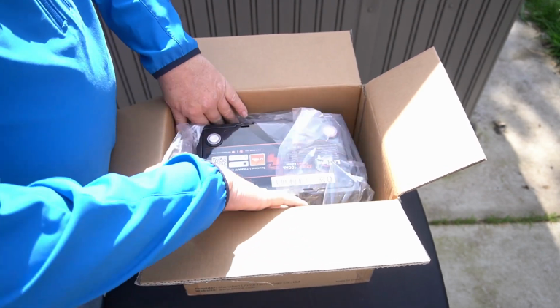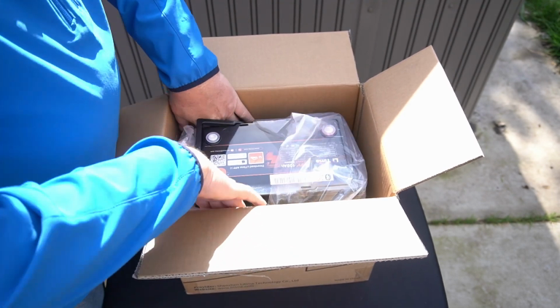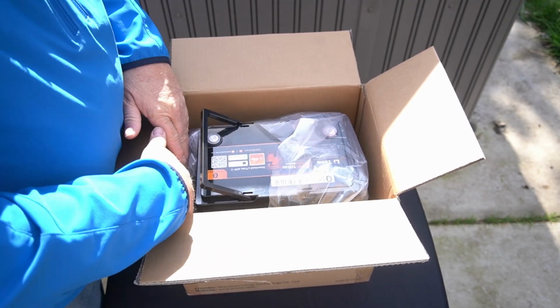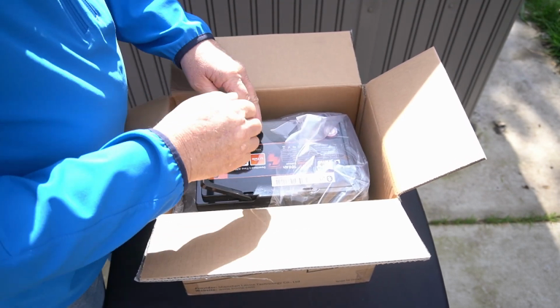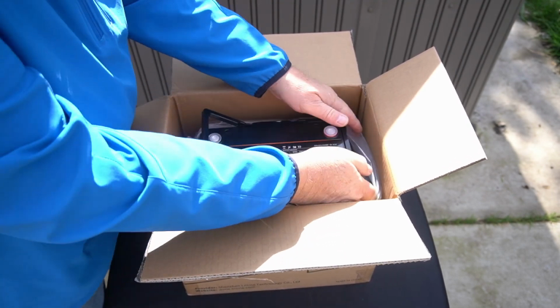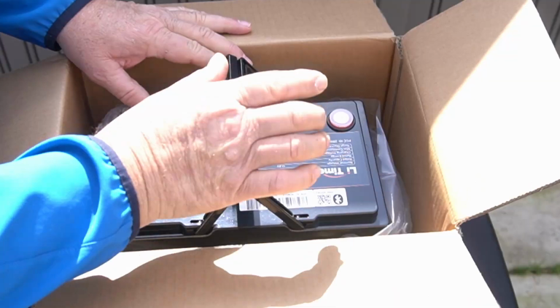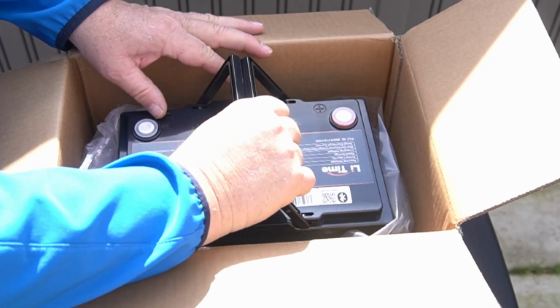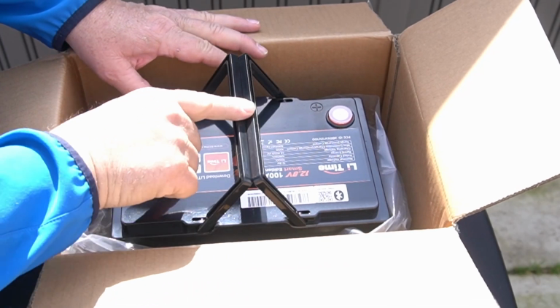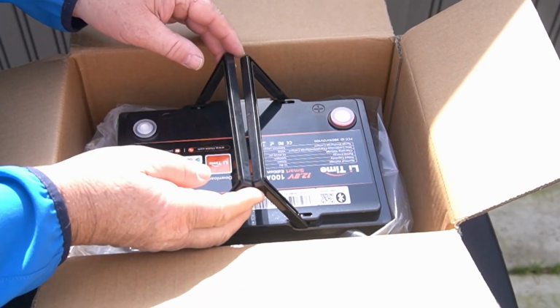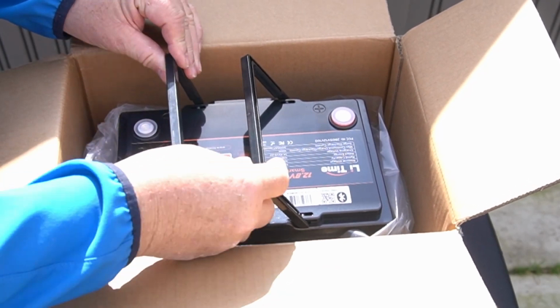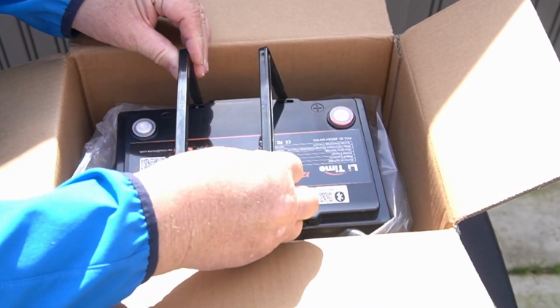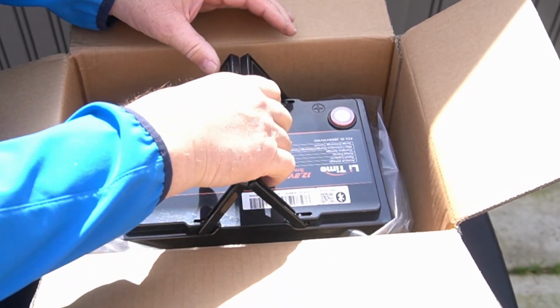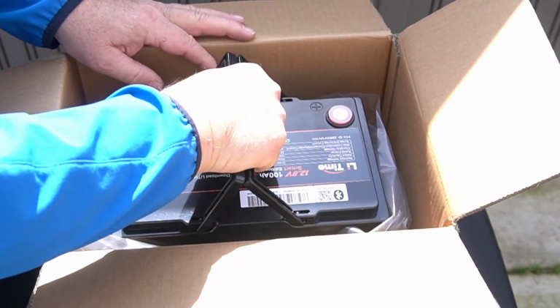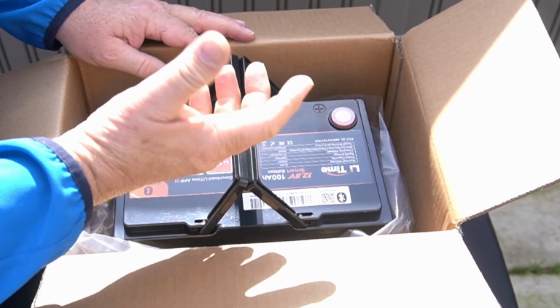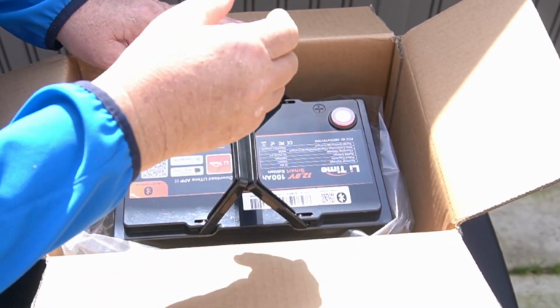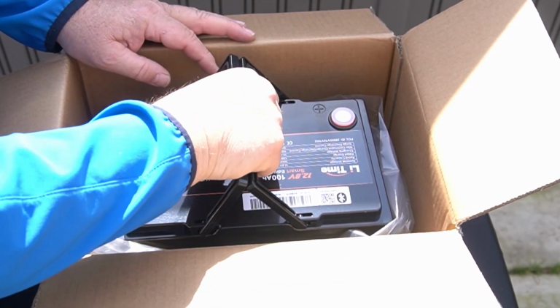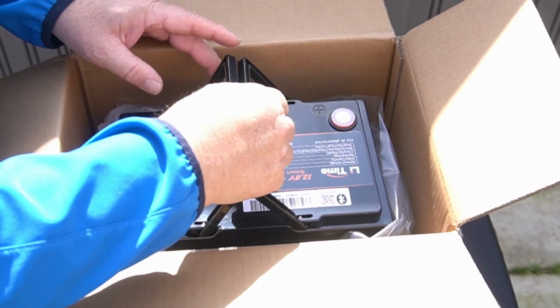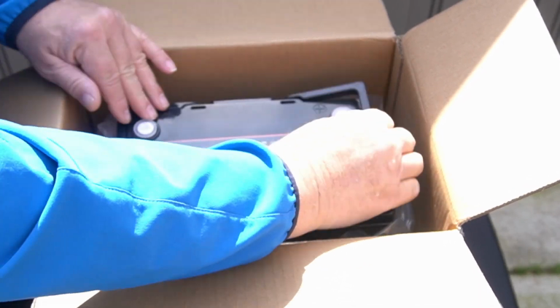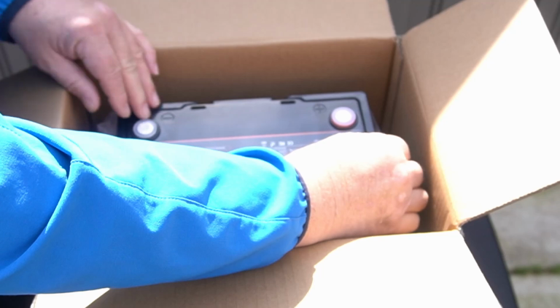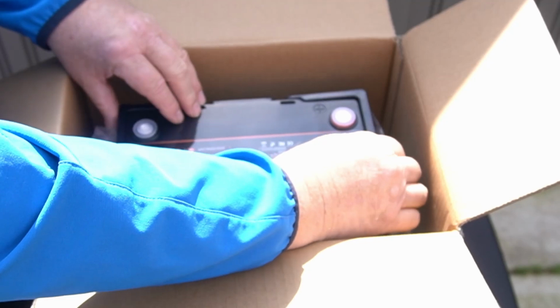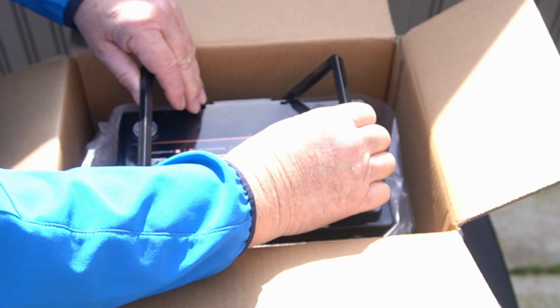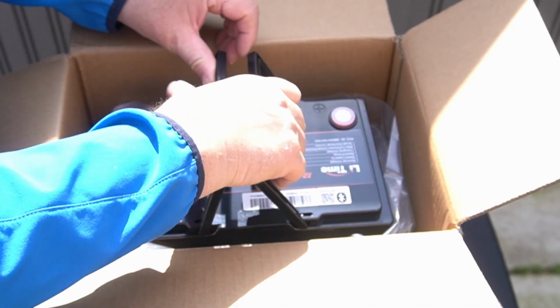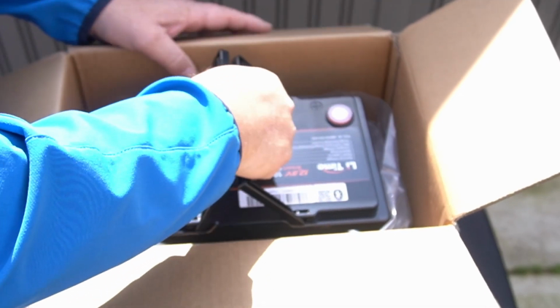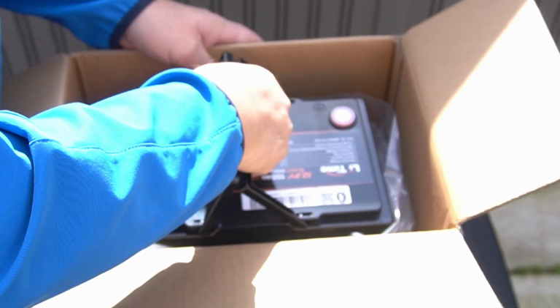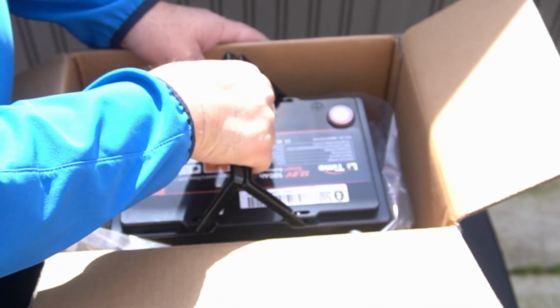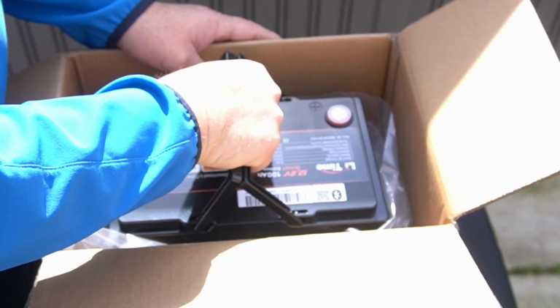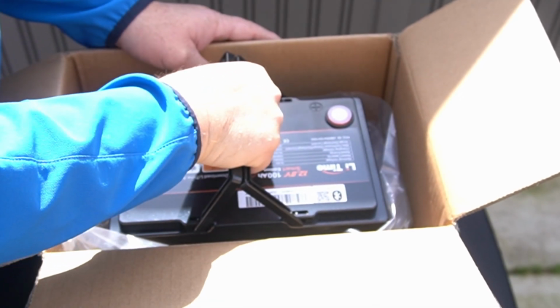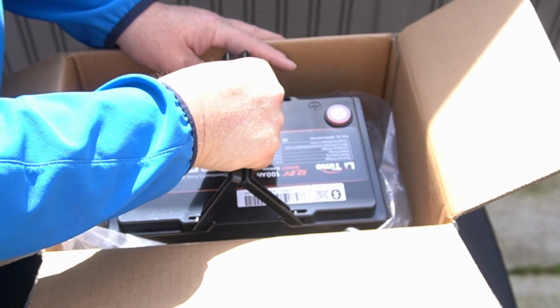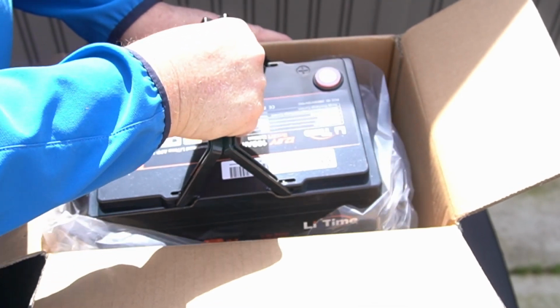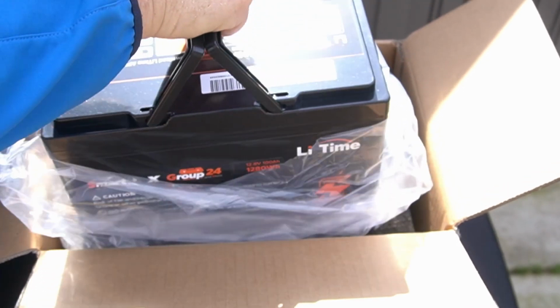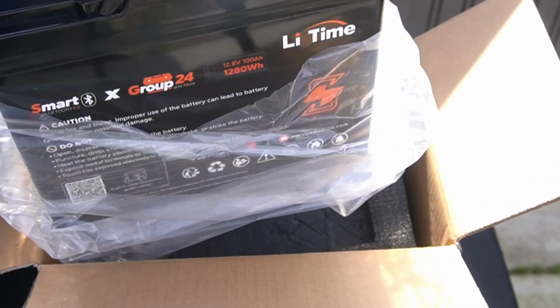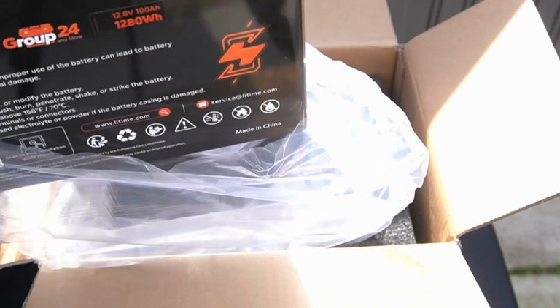This foam is fairly thick — about an inch to an inch and a half around it, so you really have to hit it fairly hard to actually hurt the battery. It has the swing-up type handles, which are pretty common. I do kind of like them — these LiFePO4s are pretty lightweight.